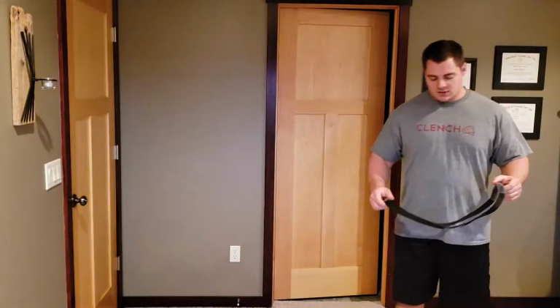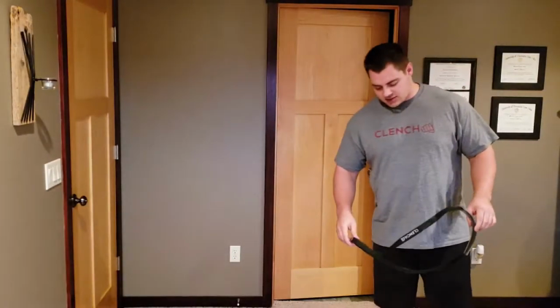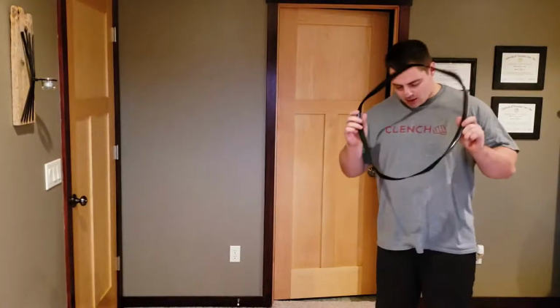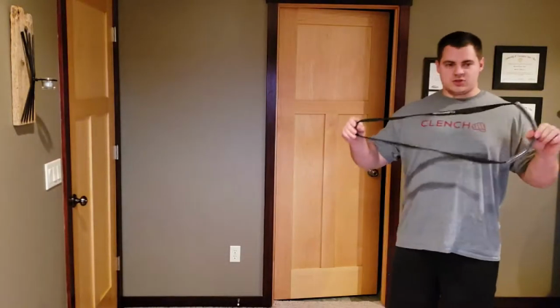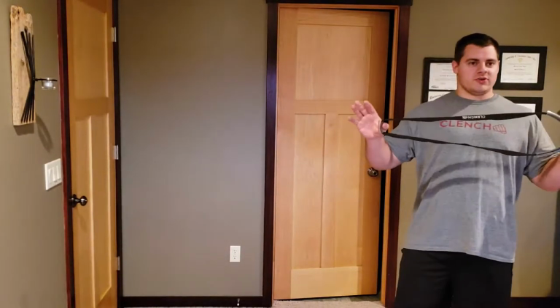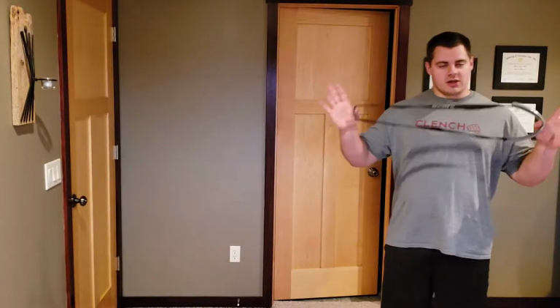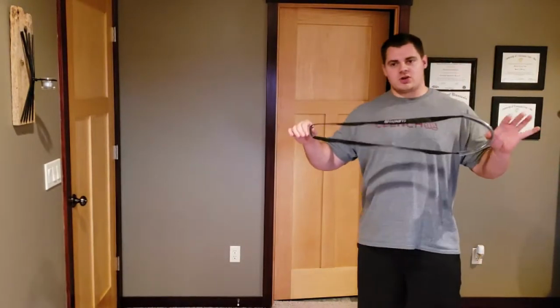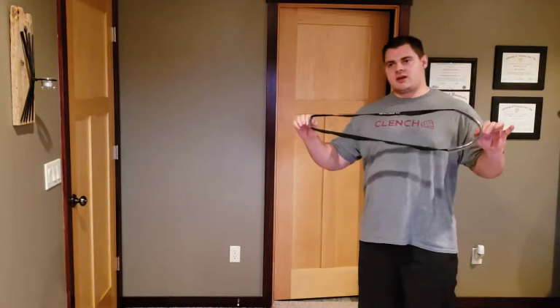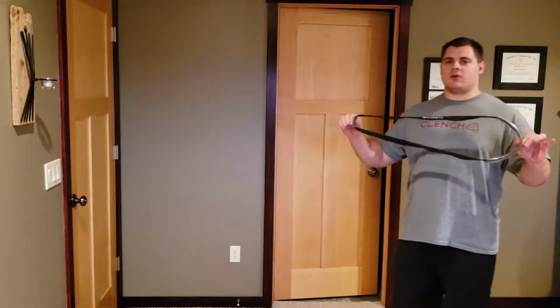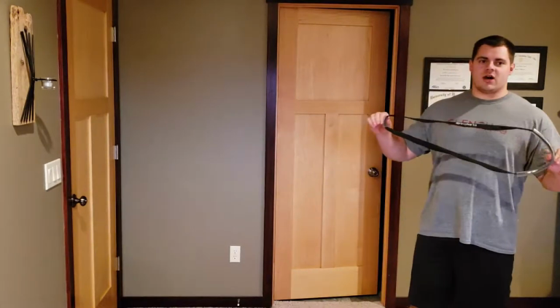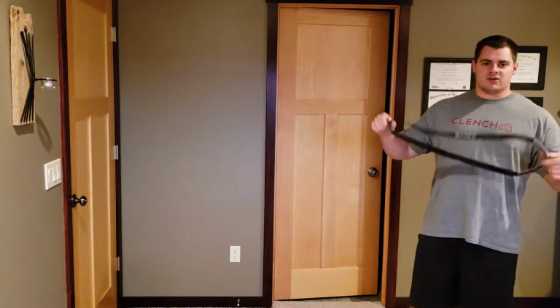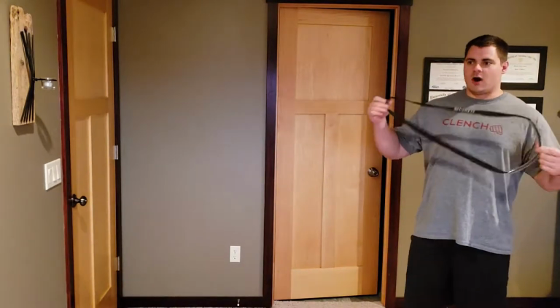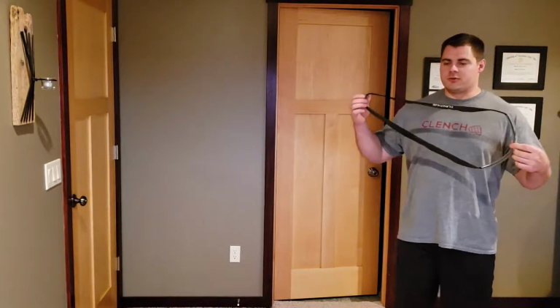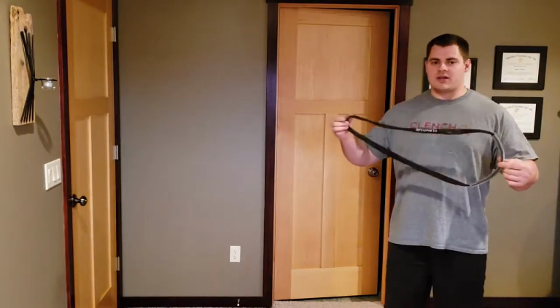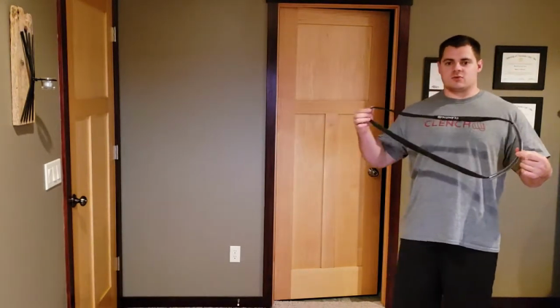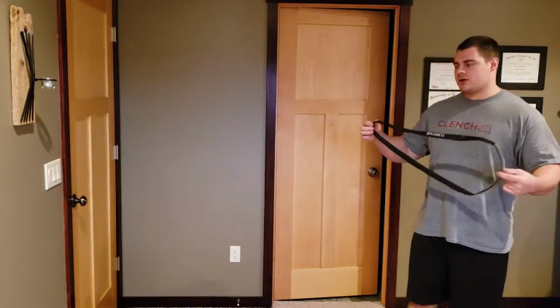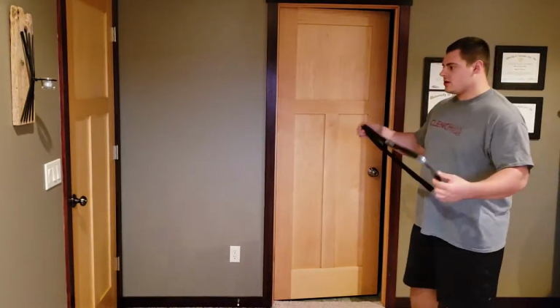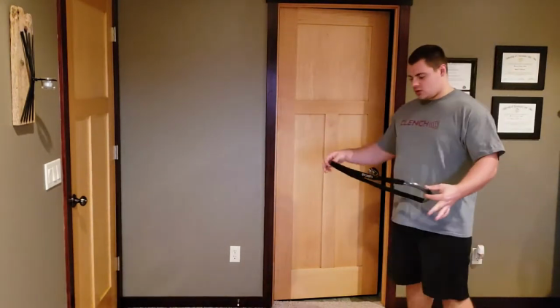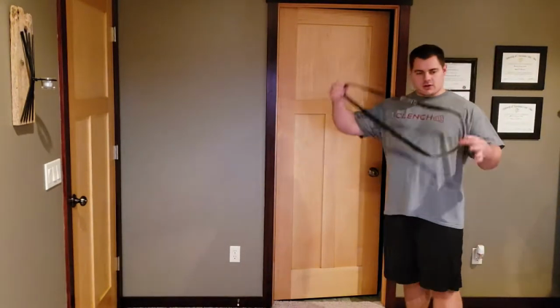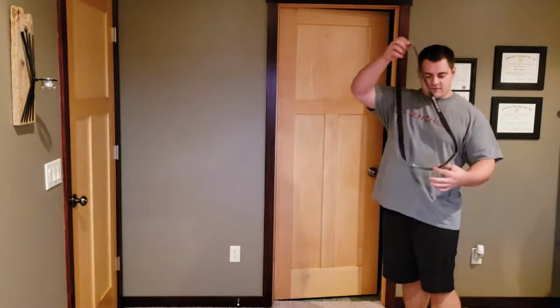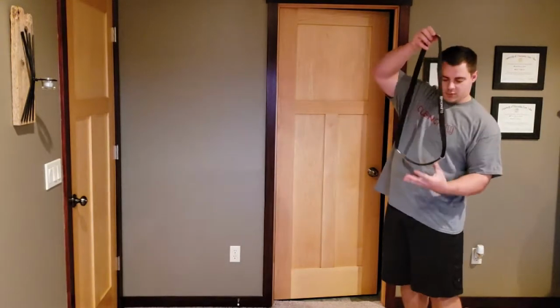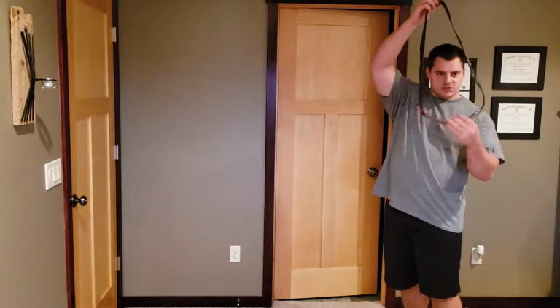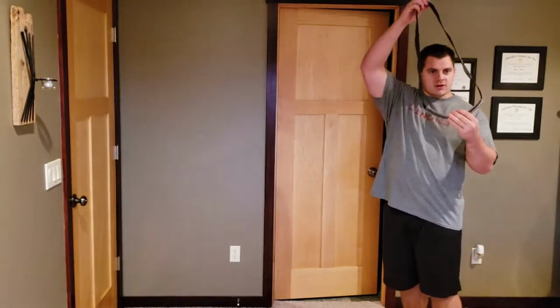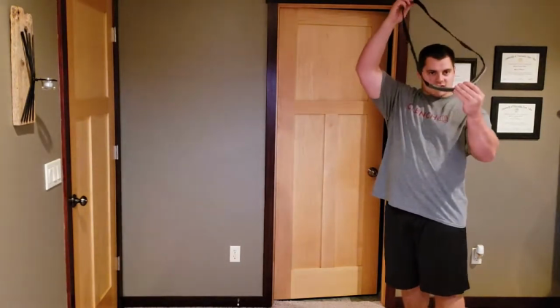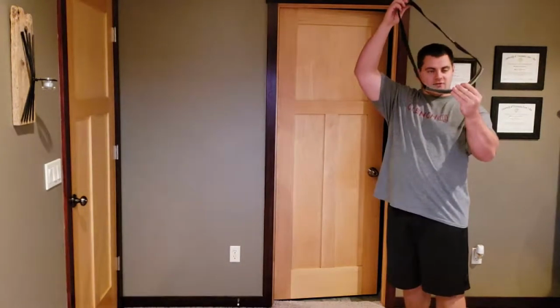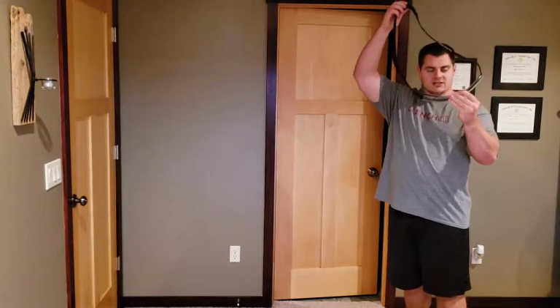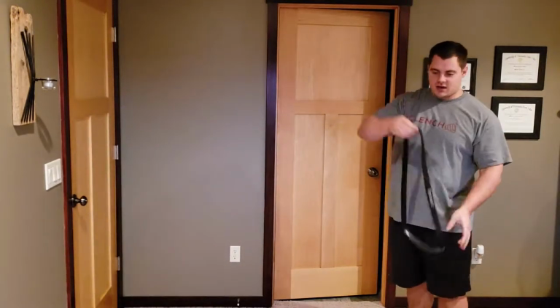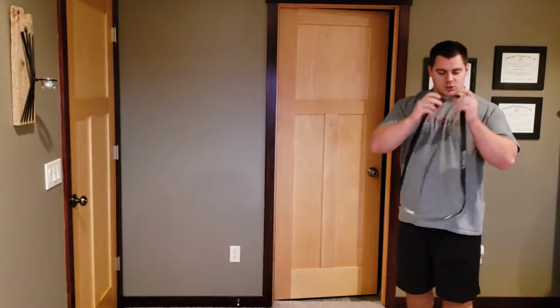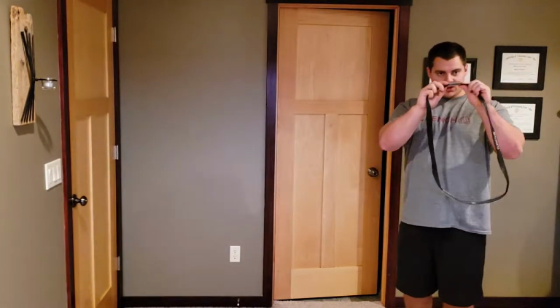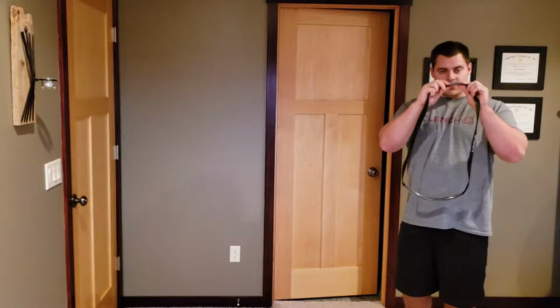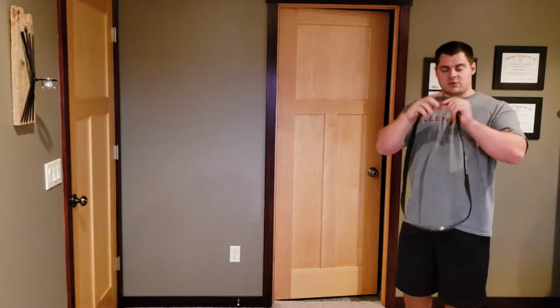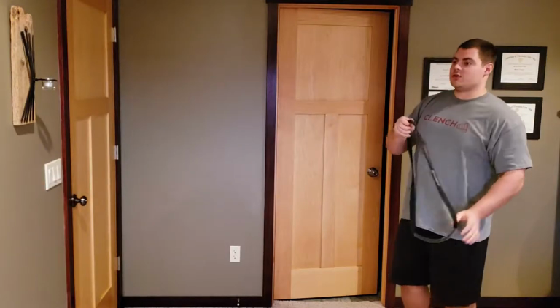Hey guys, quick tutorial today on the clenched anchor strap — we've been getting a handful of questions on it. So I'm going to walk you through the basics really quickly. You have a long portion of the tube that is designed for the bands to hang on, and a short portion of the tube that's what pinches in the door.